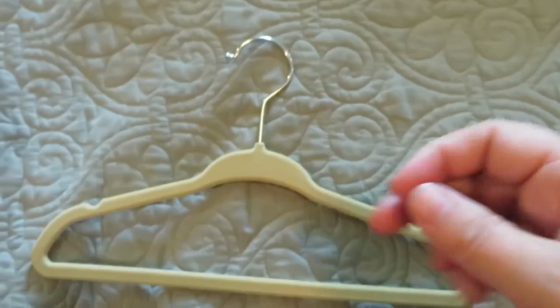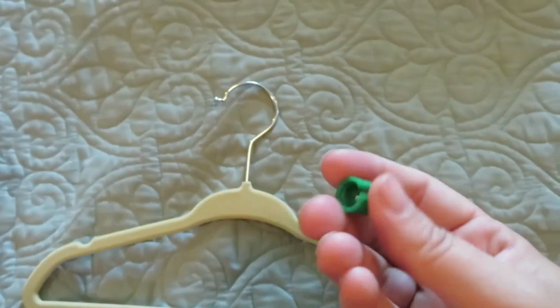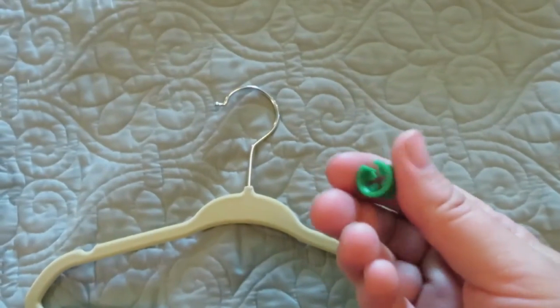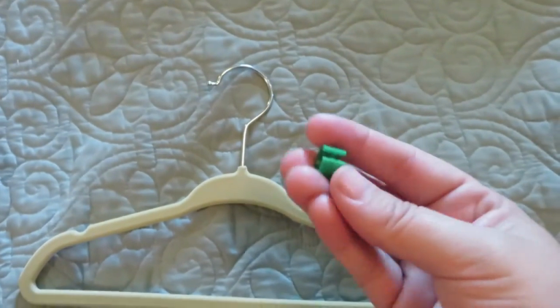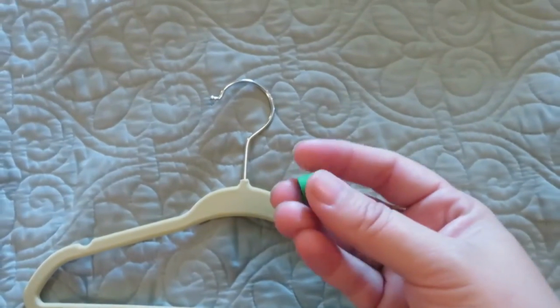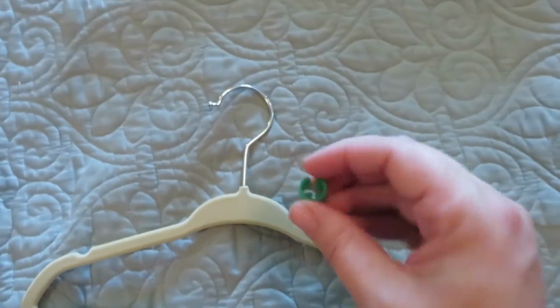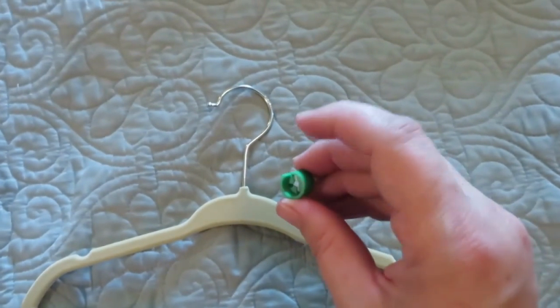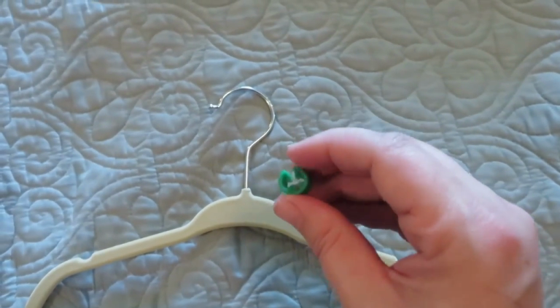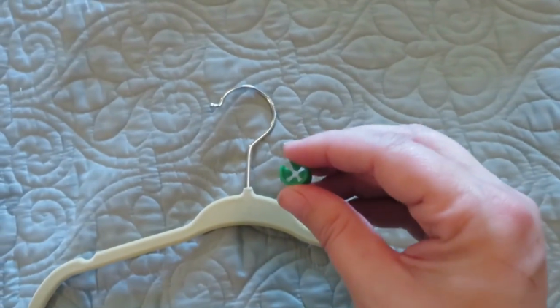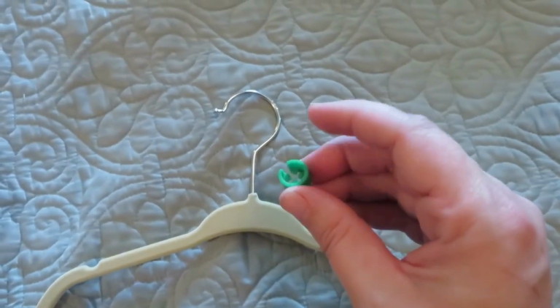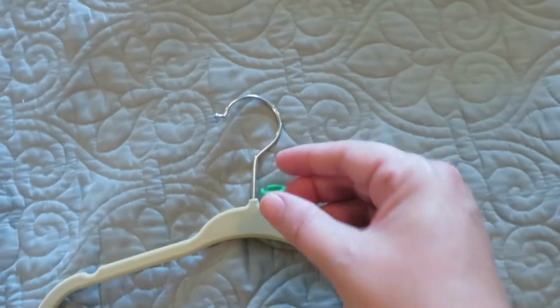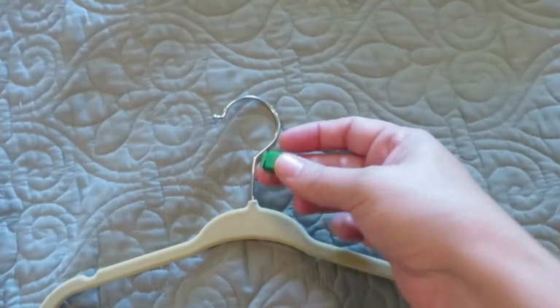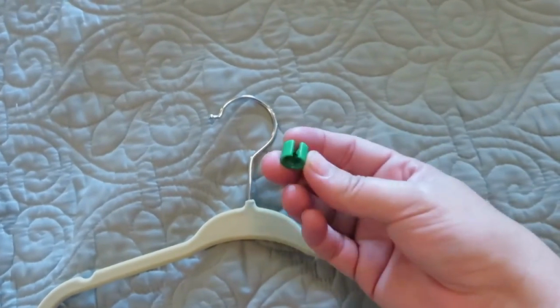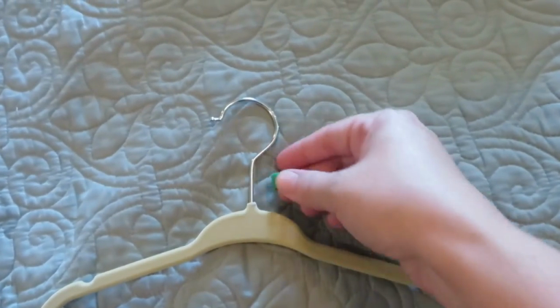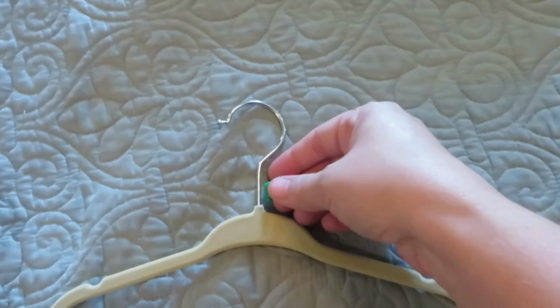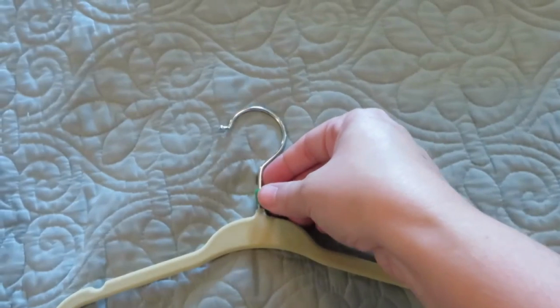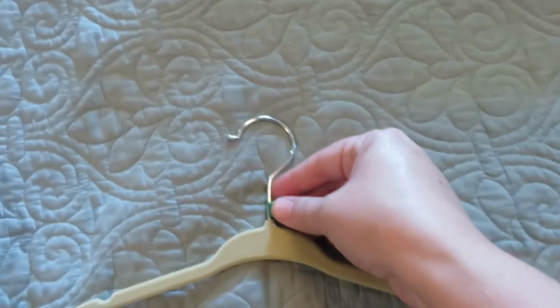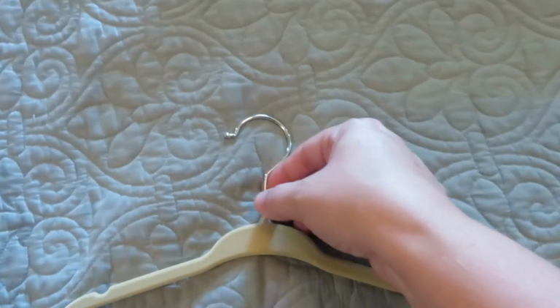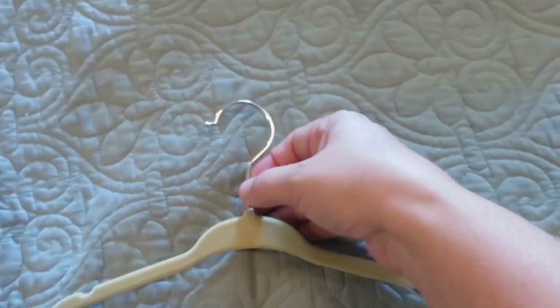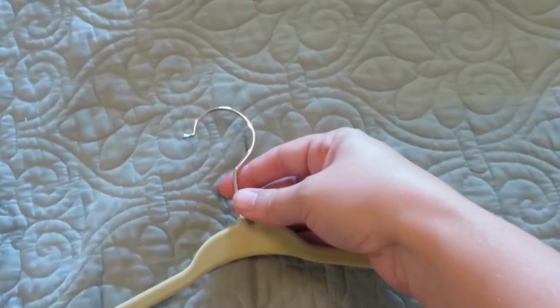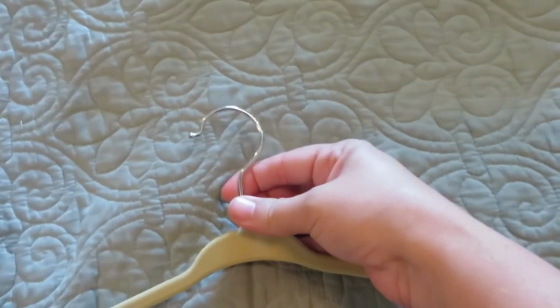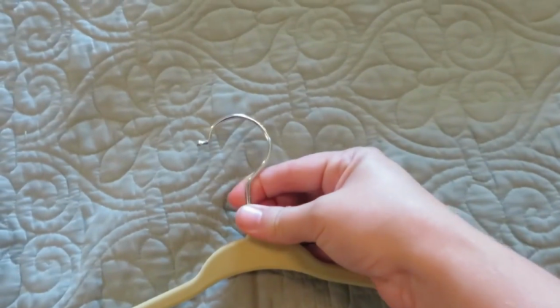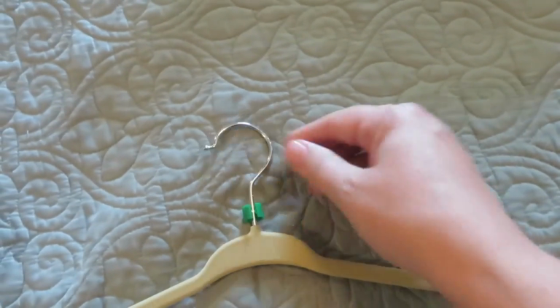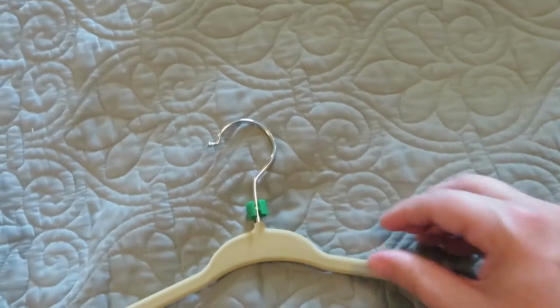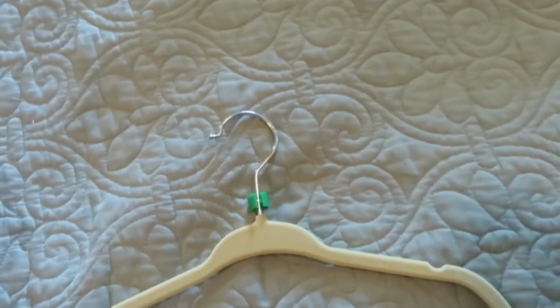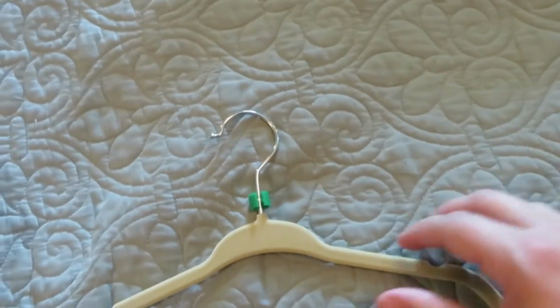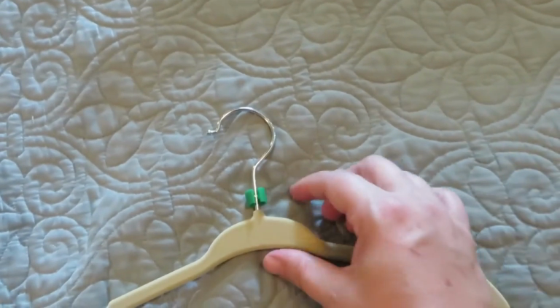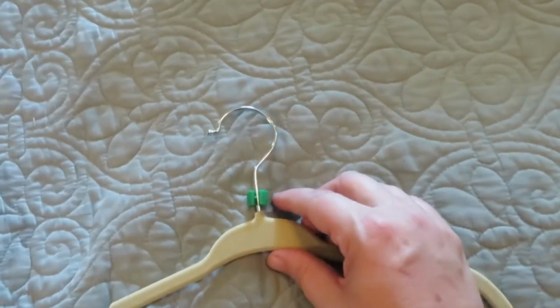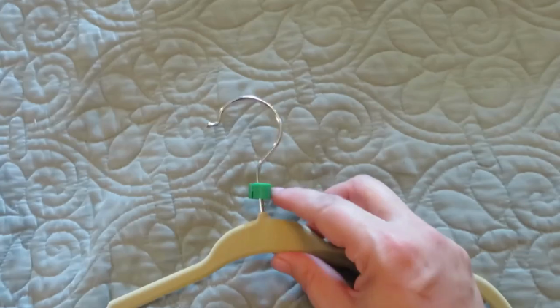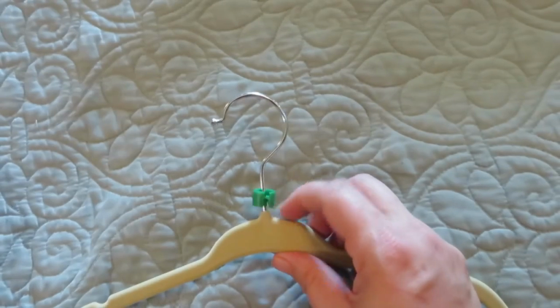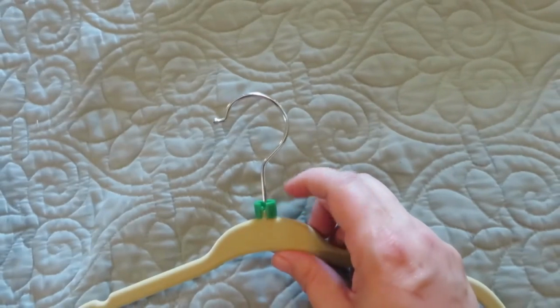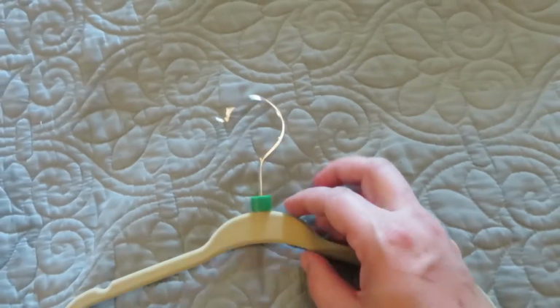I'm going to show you one-handedly here how easy it is to put these on. You just take it and slide that little thing through there and it just clicks right on. And that is it.